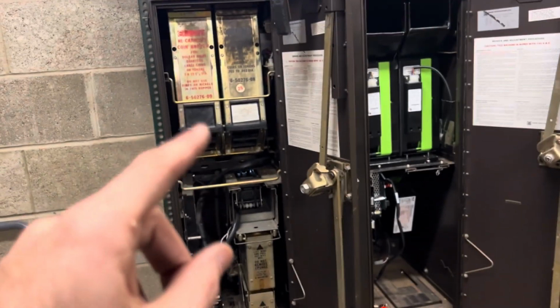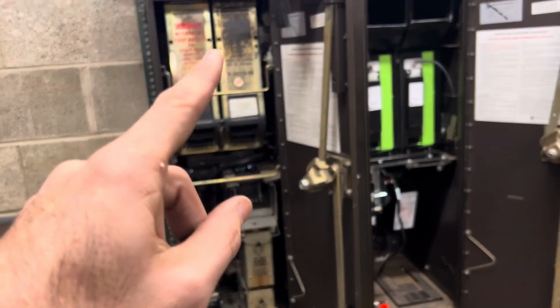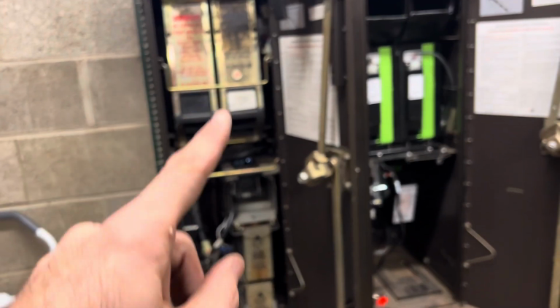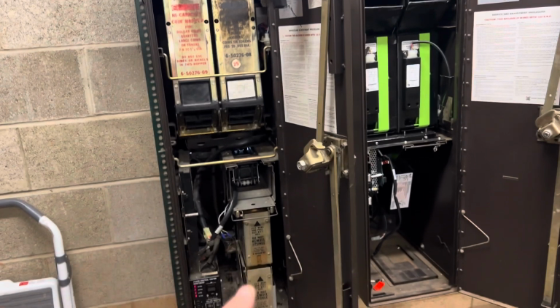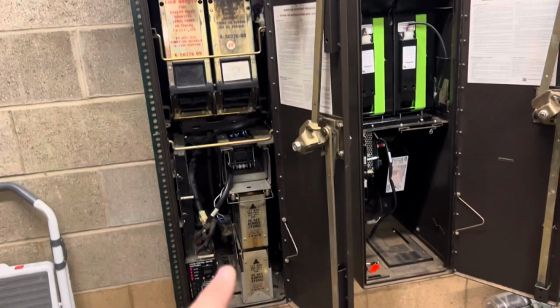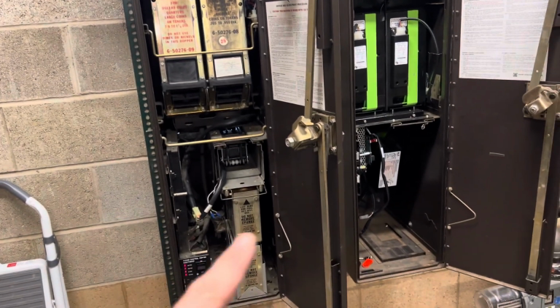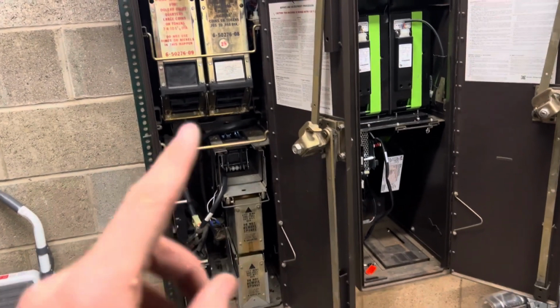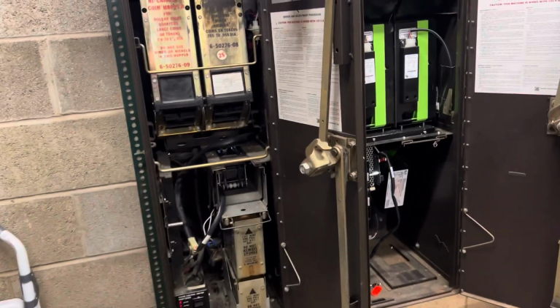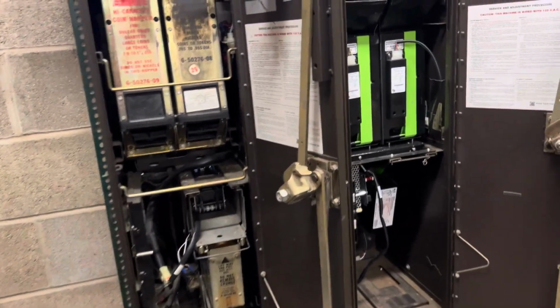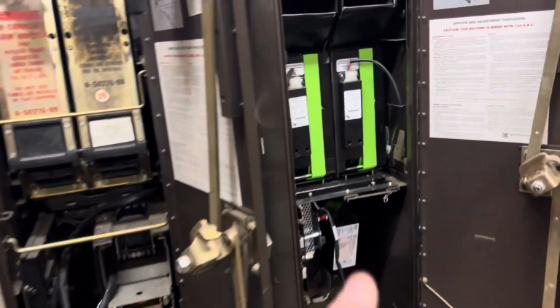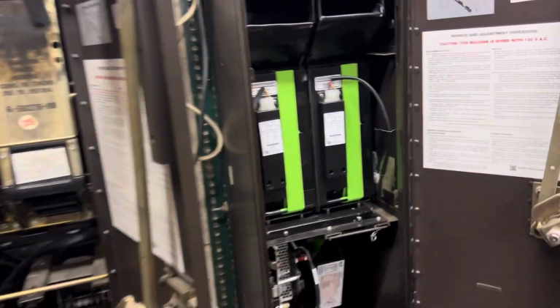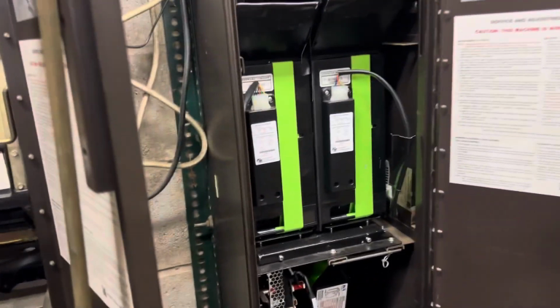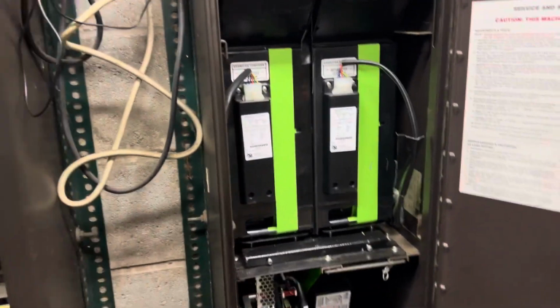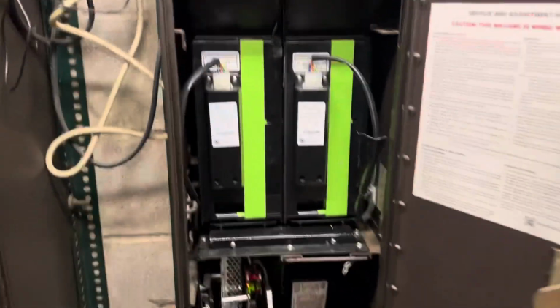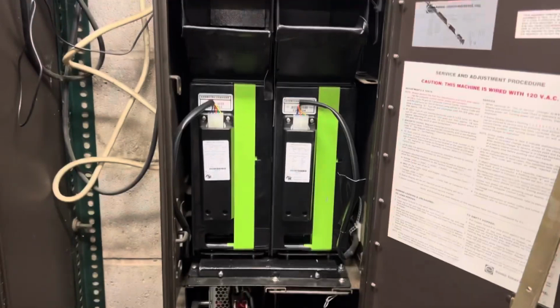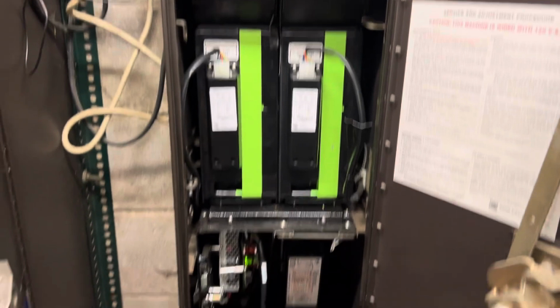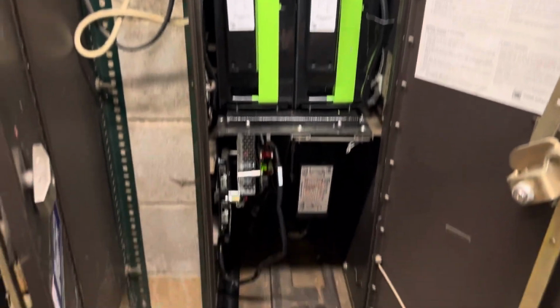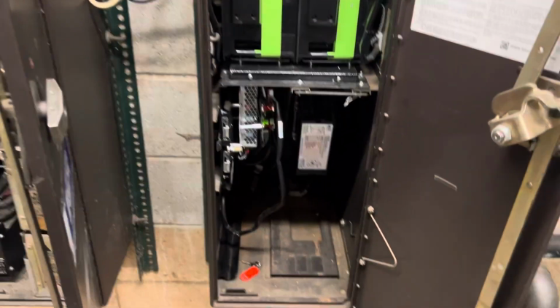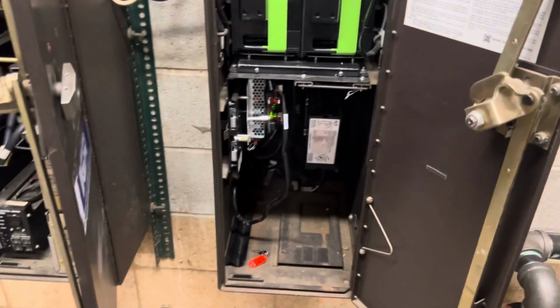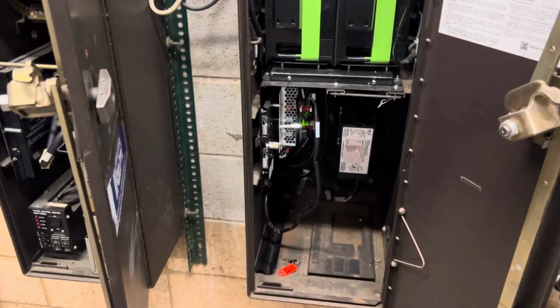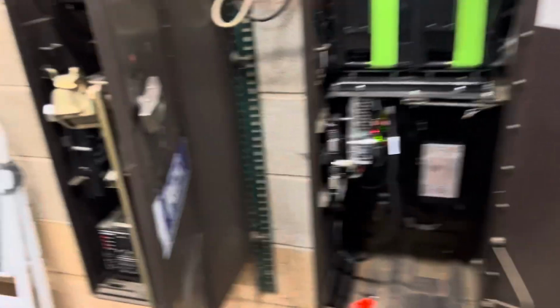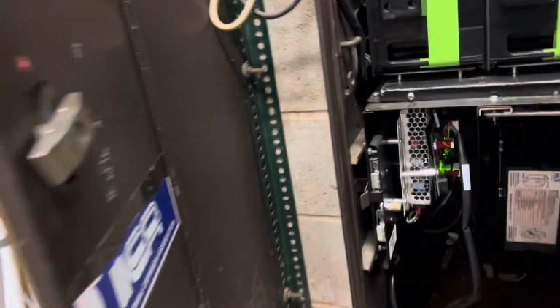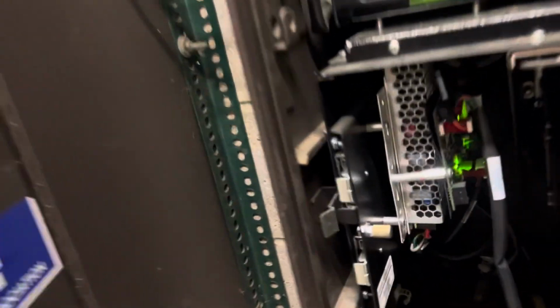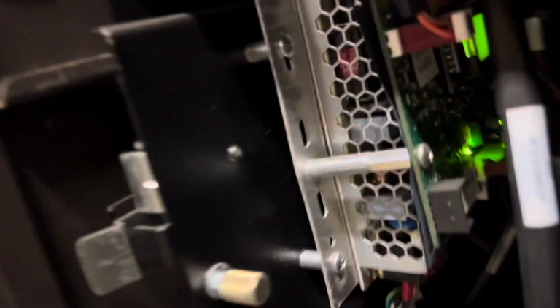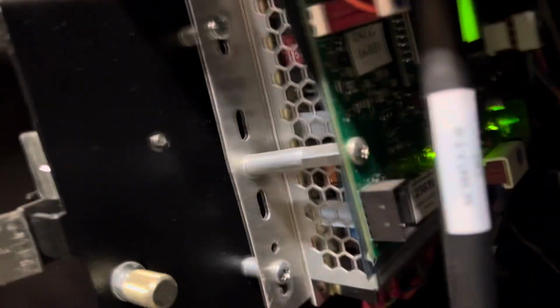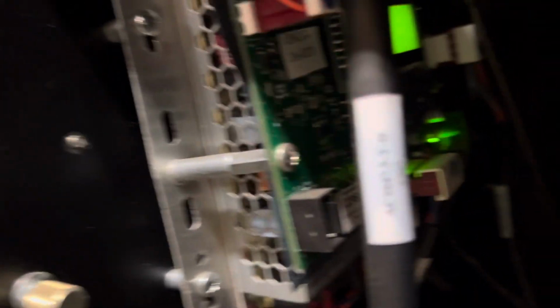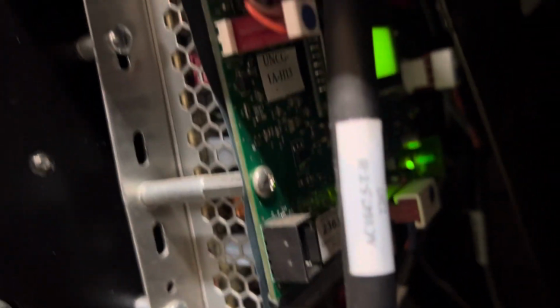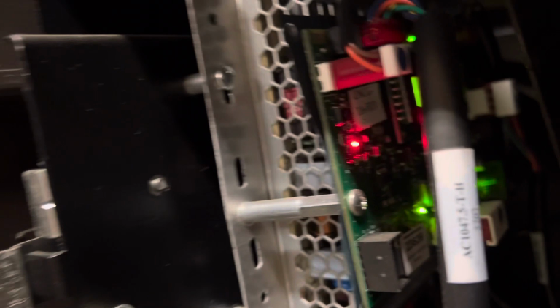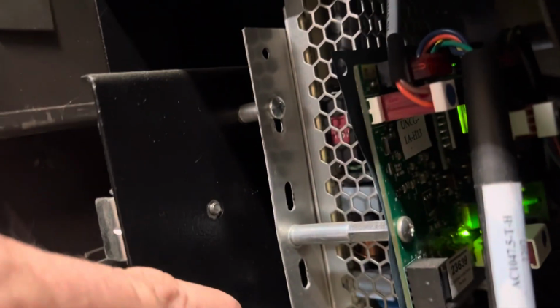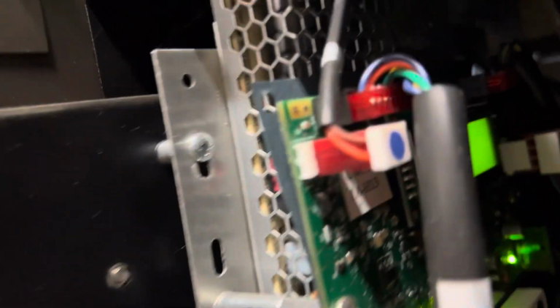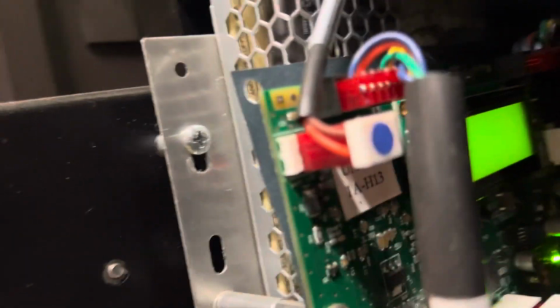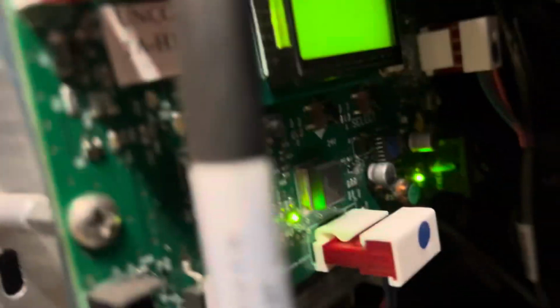Once you have an empty cabinet you start putting this in. This one has the newer American Changer circuit board, which pulls out as well.